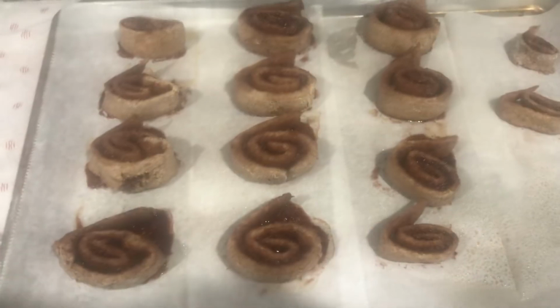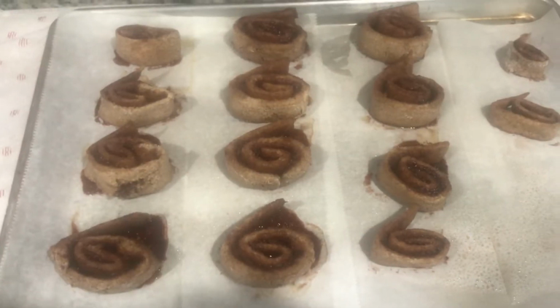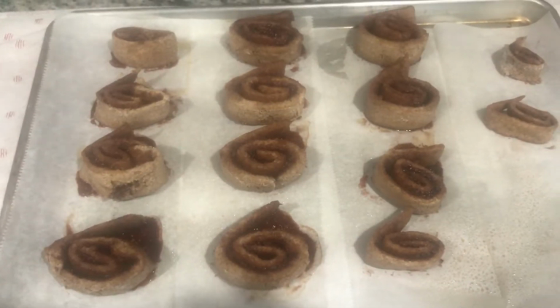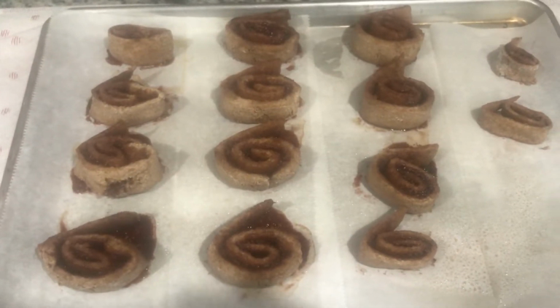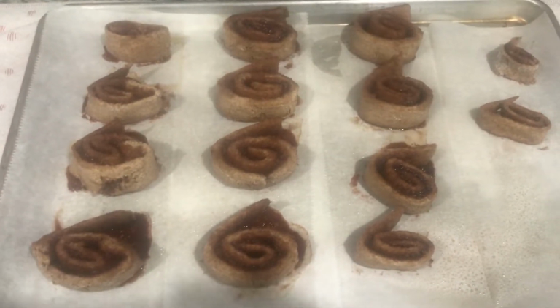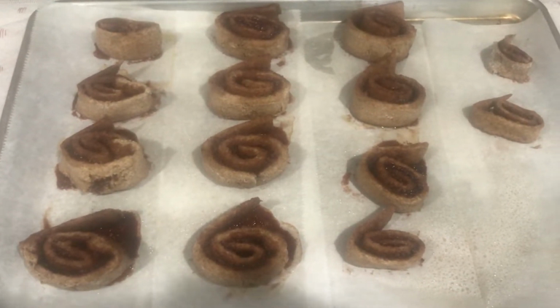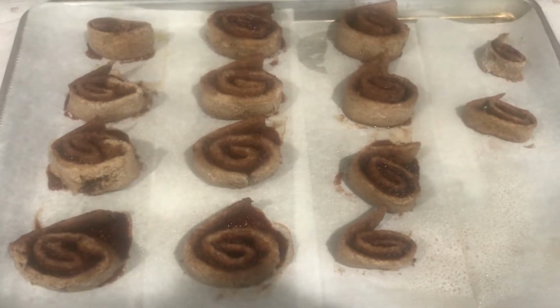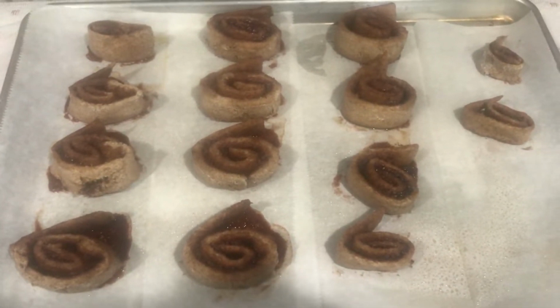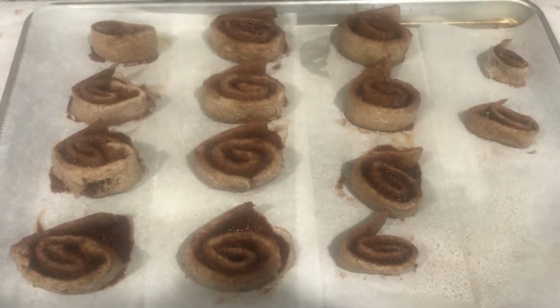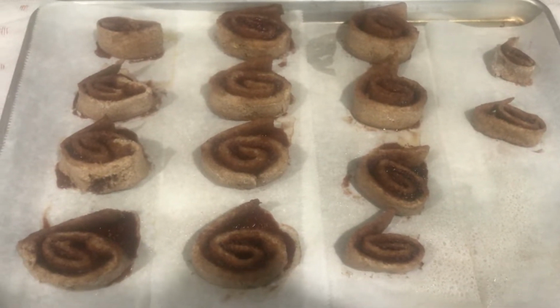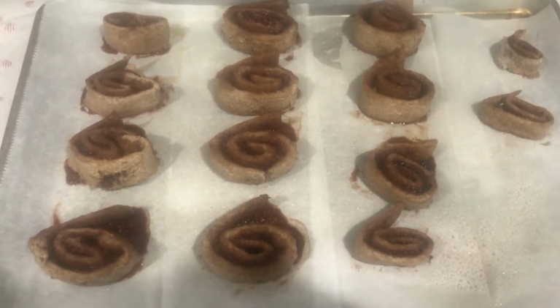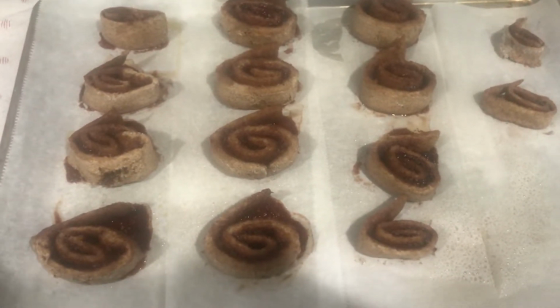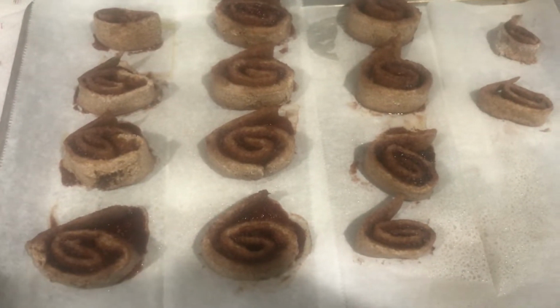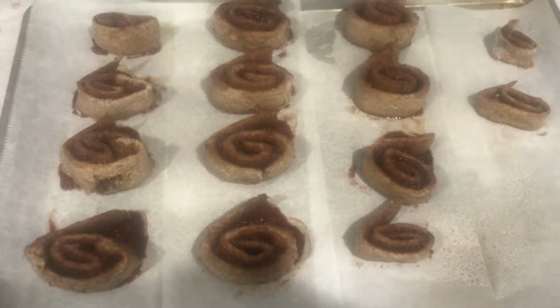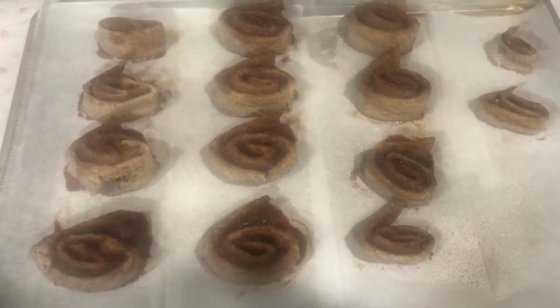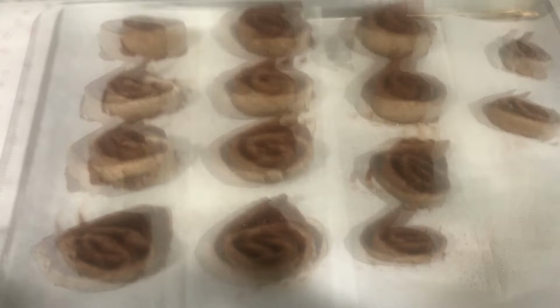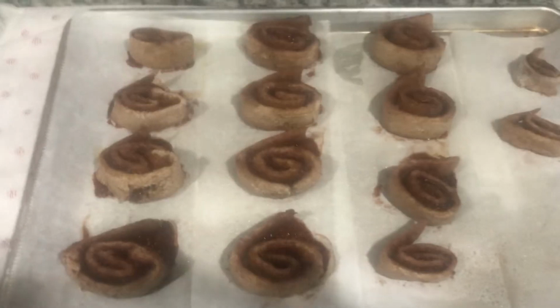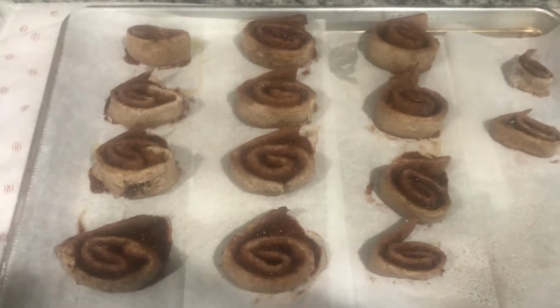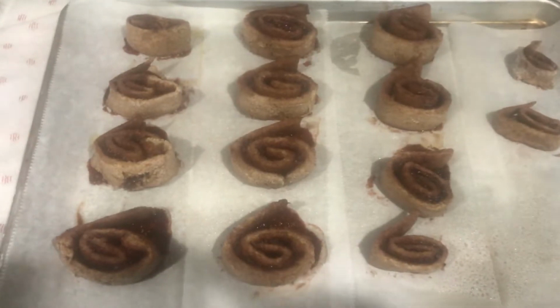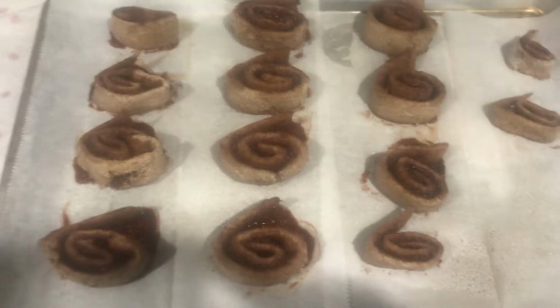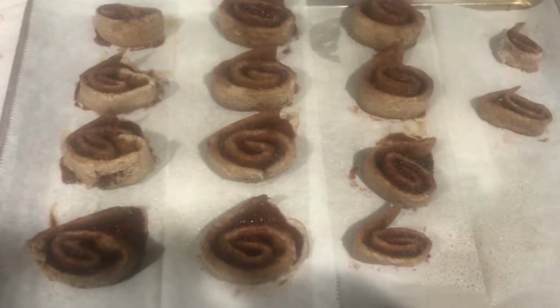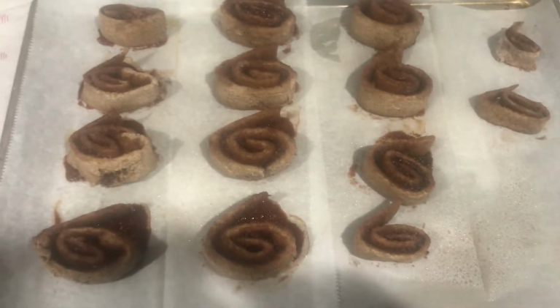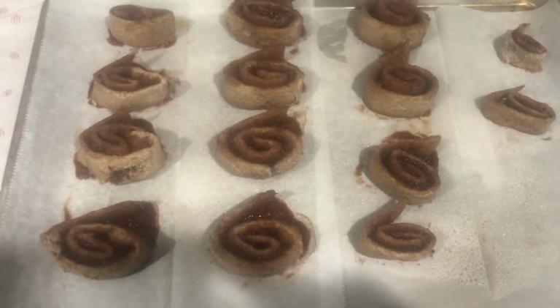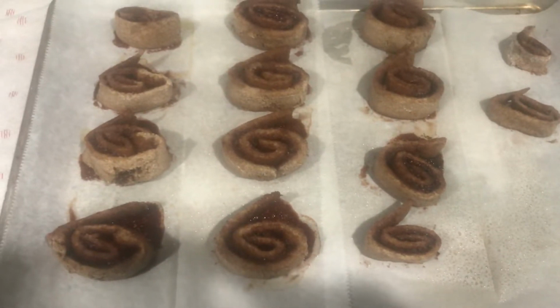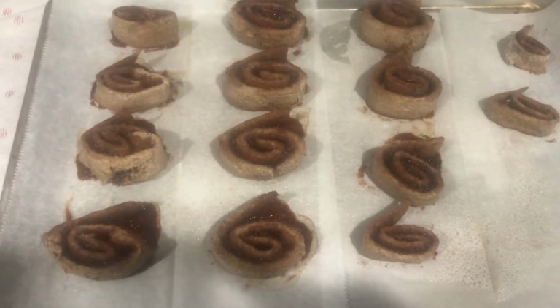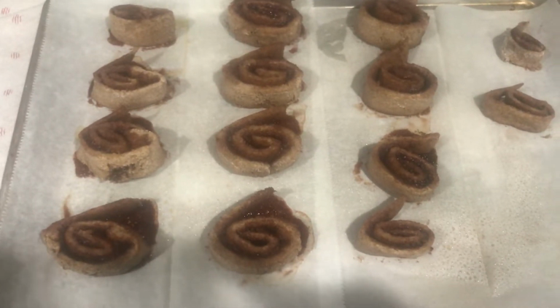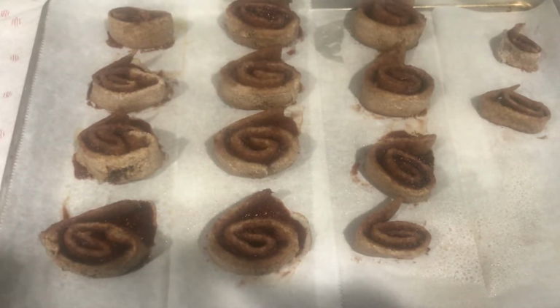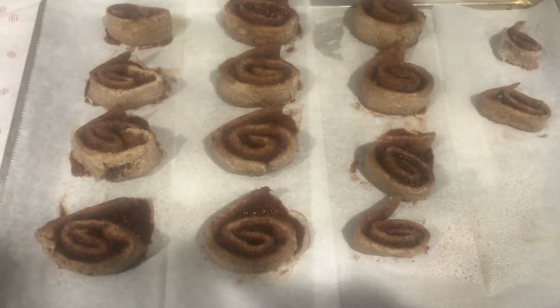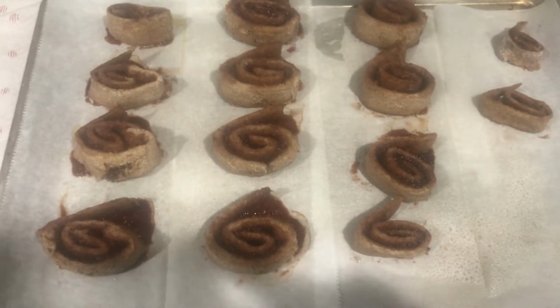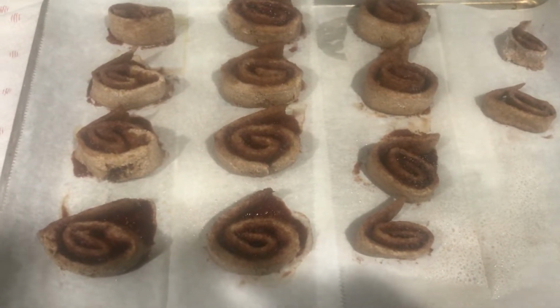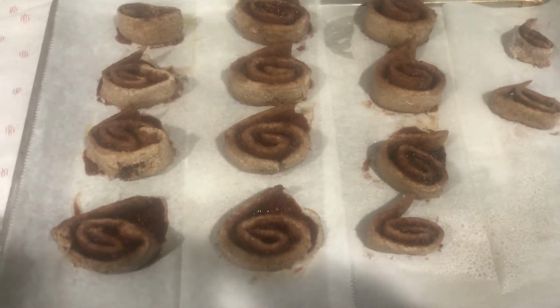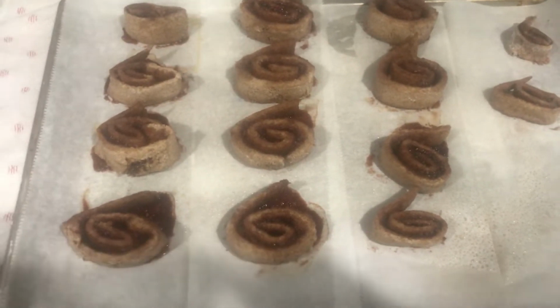Once the cinnamon rolls look done, I'm gonna drizzle a little homemade sauce on there. I'm going to leave the instructions for the icing in the description down below.